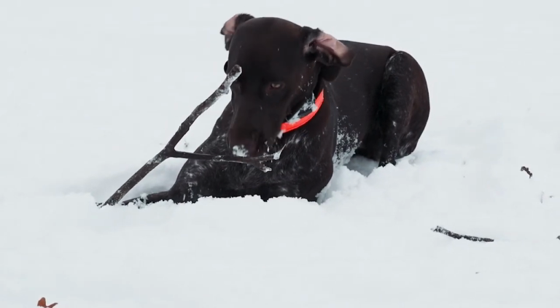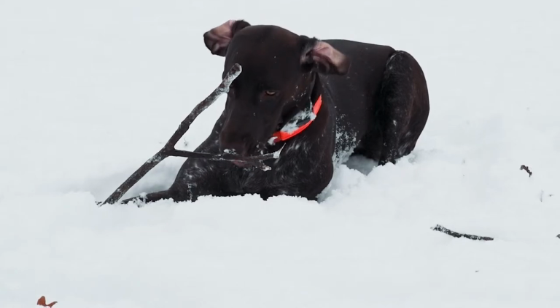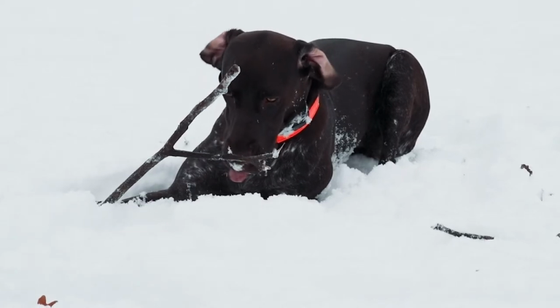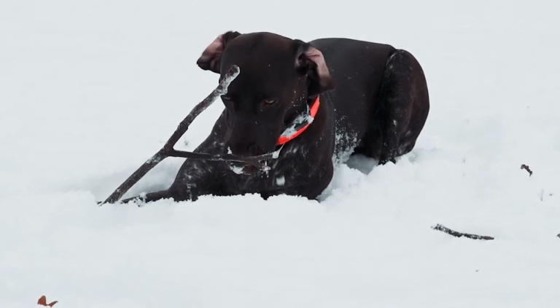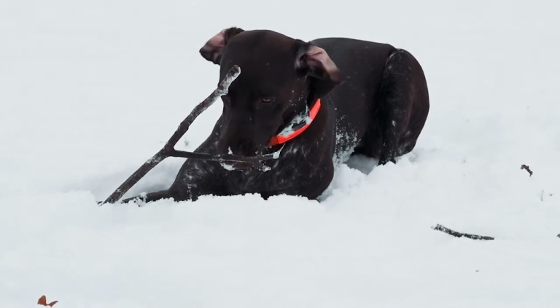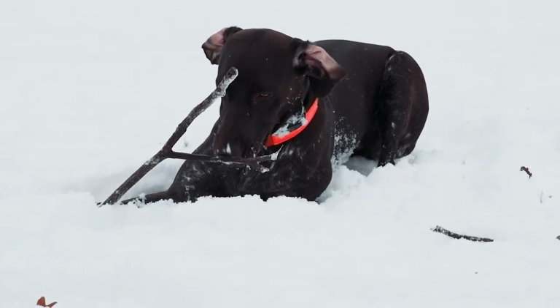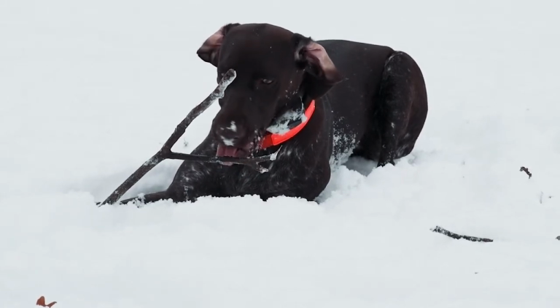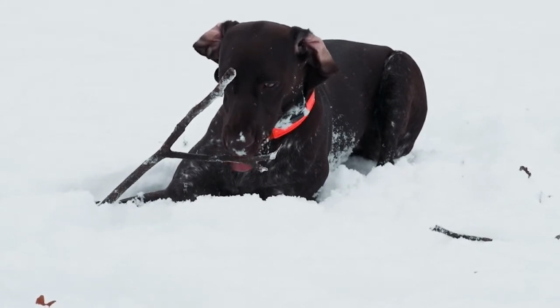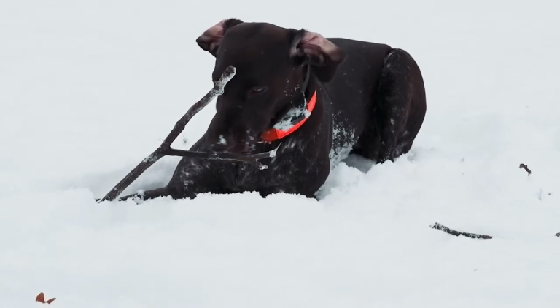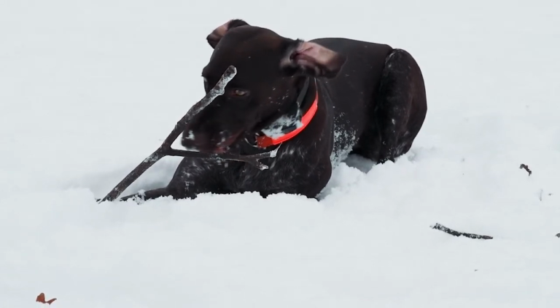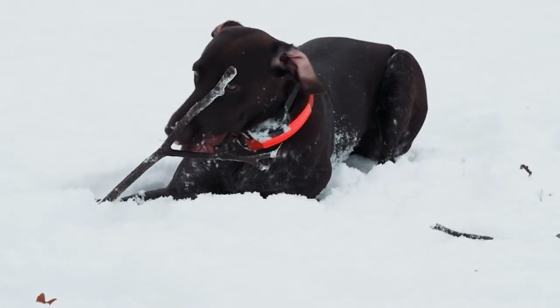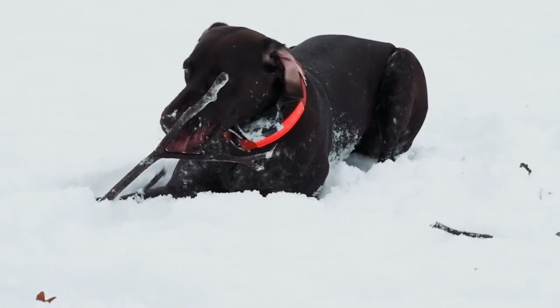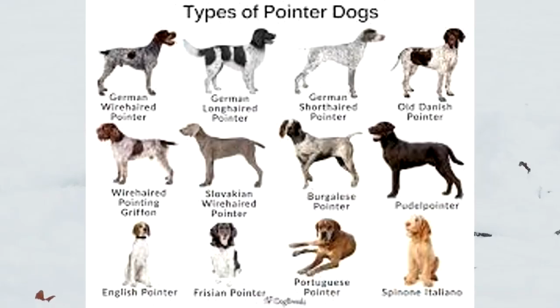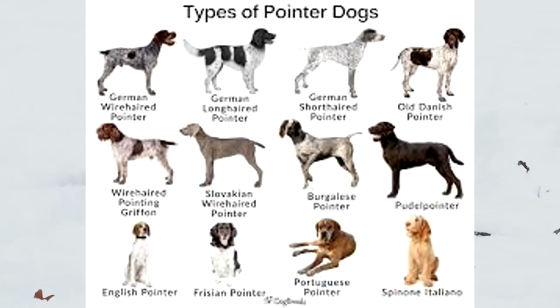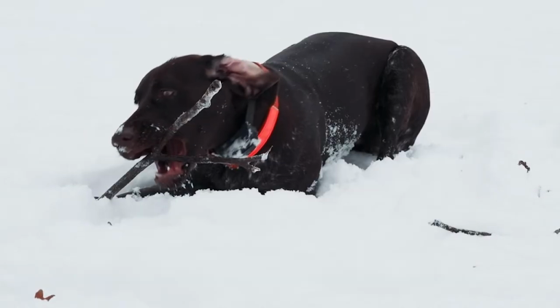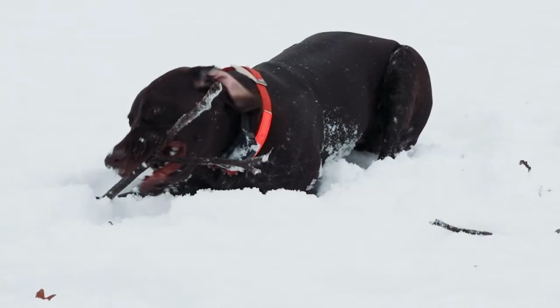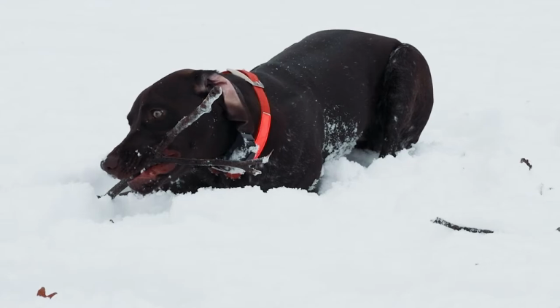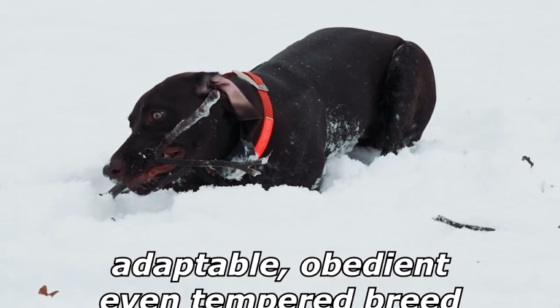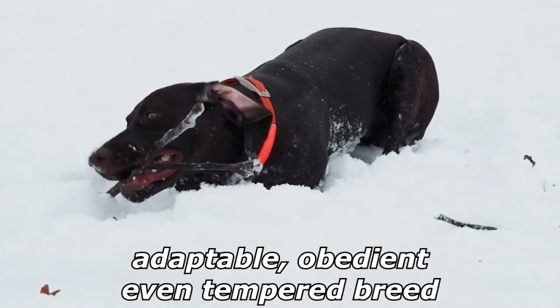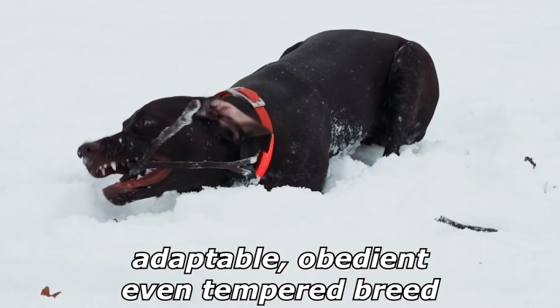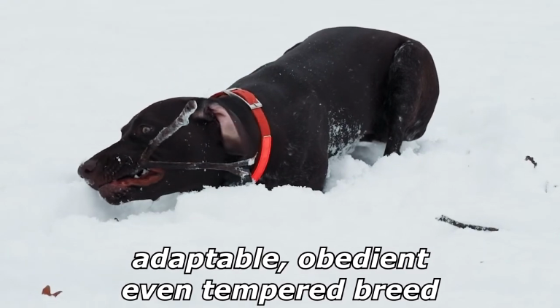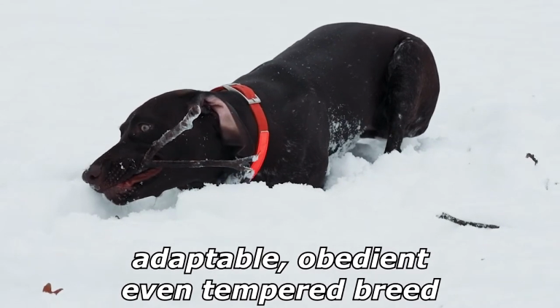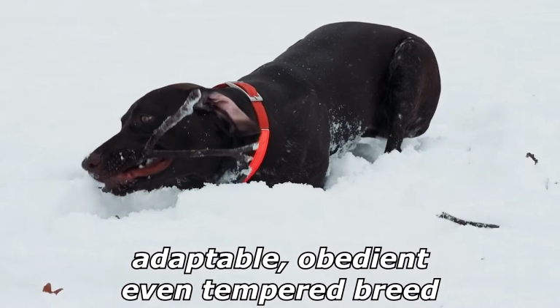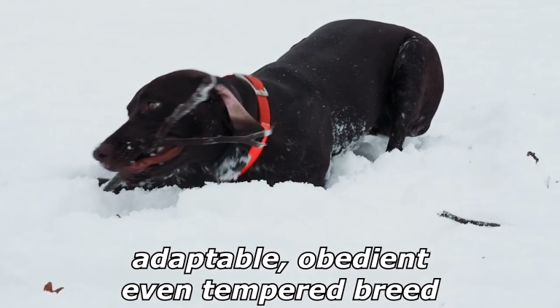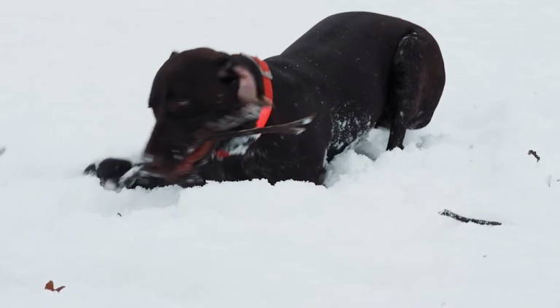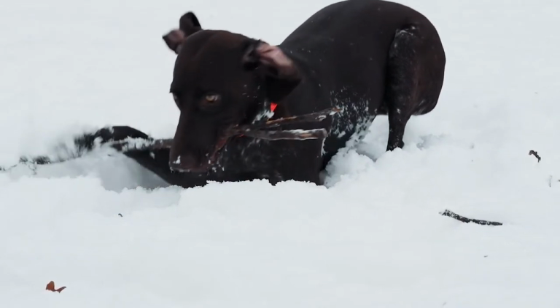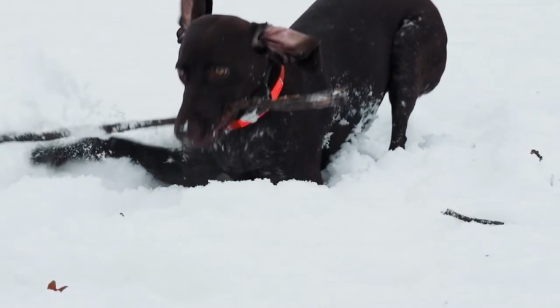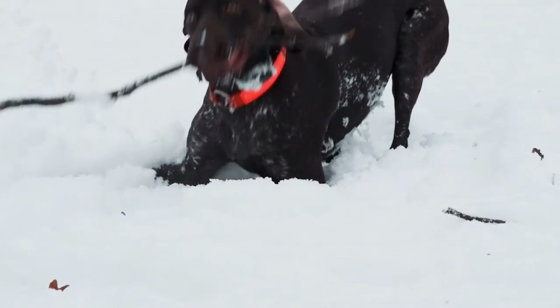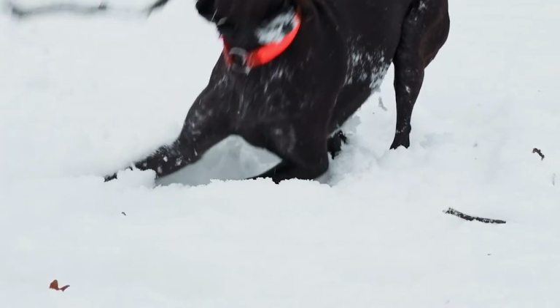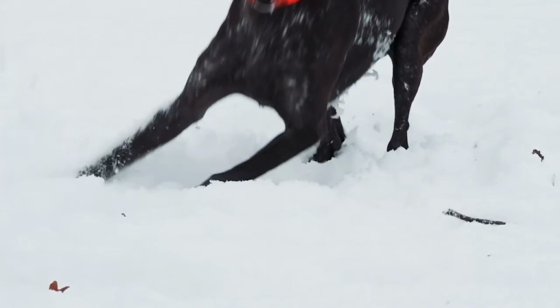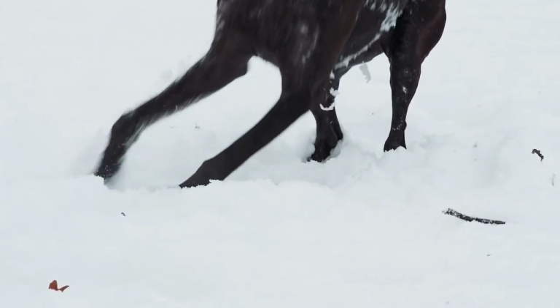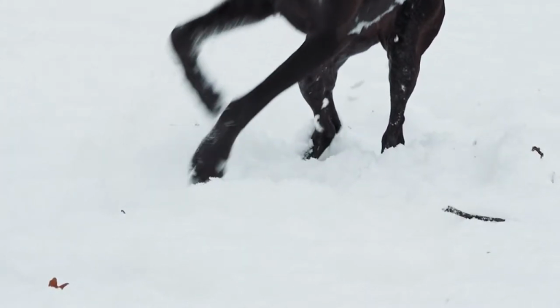There are lots of types of pointers — you can pause the video and see them here. The pointer is an adaptable, obedient, even-tempered breed; field lines in particular can be extremely active.